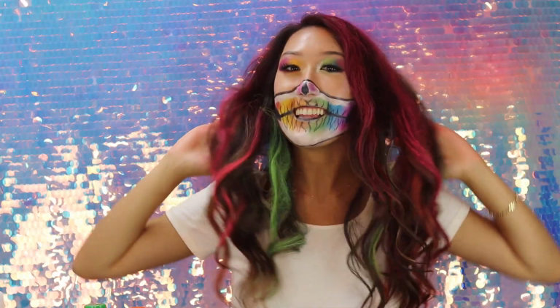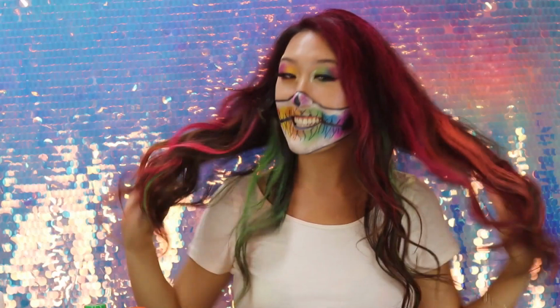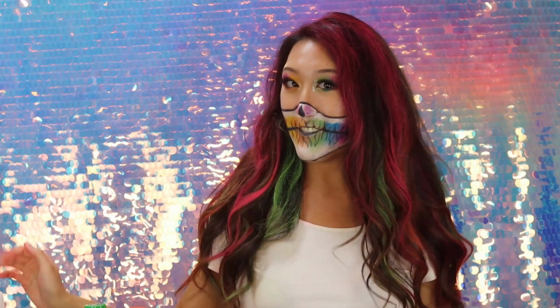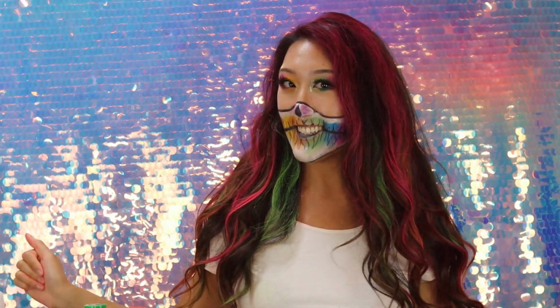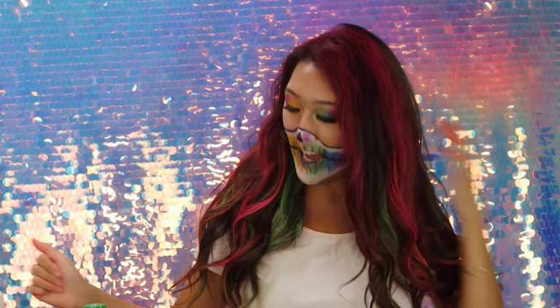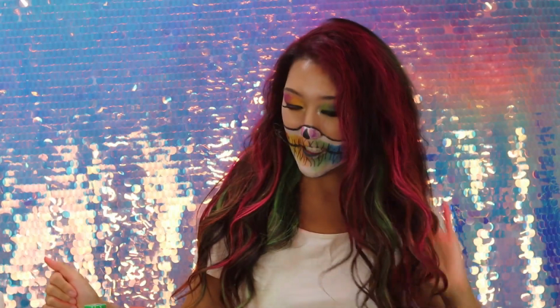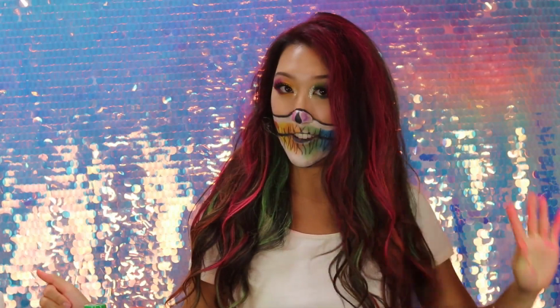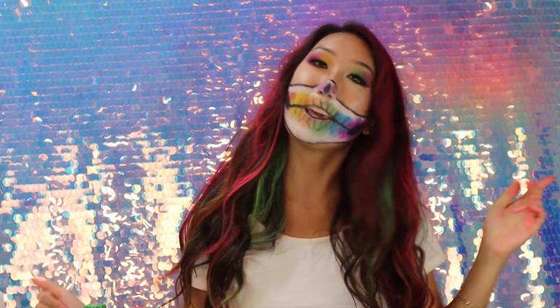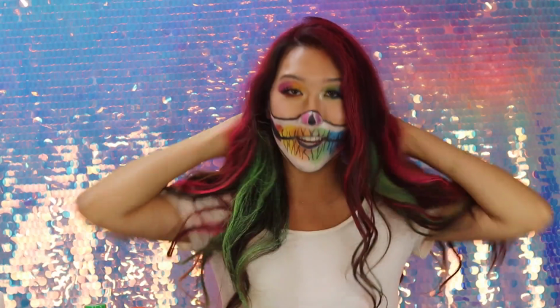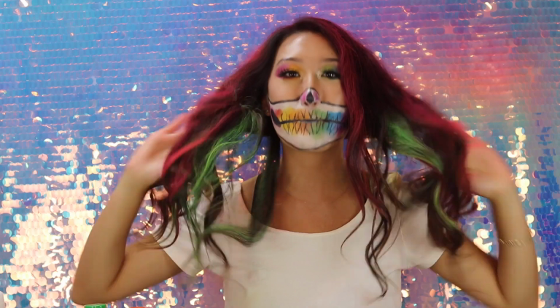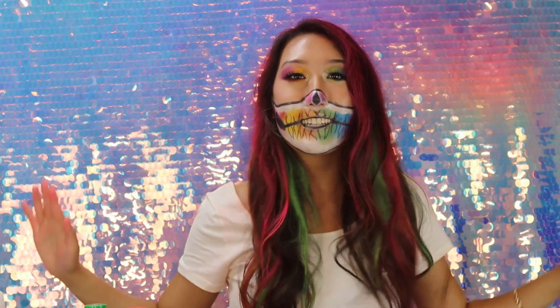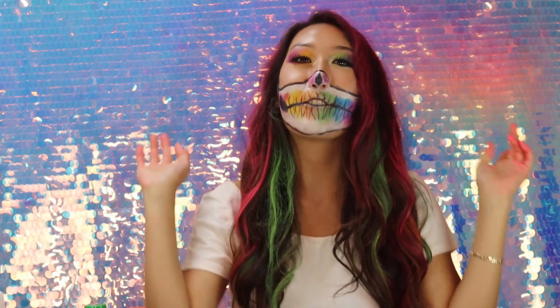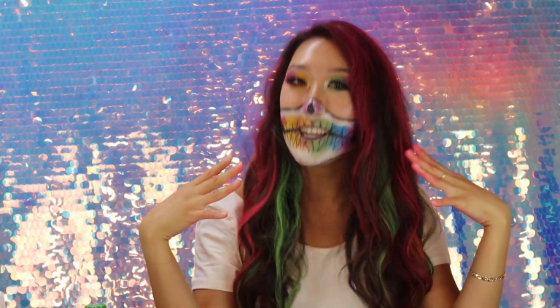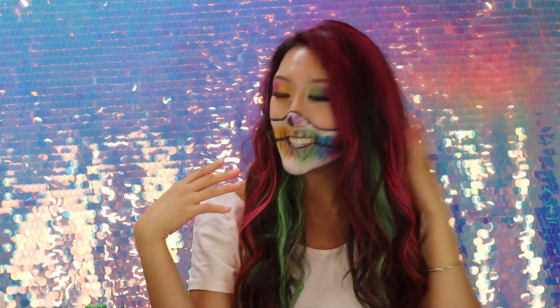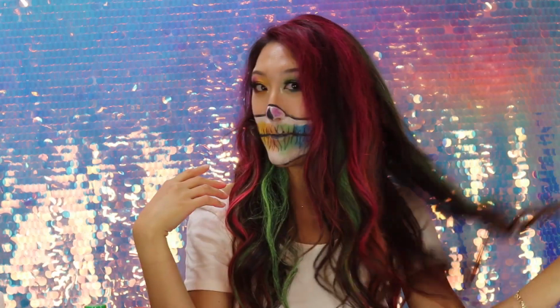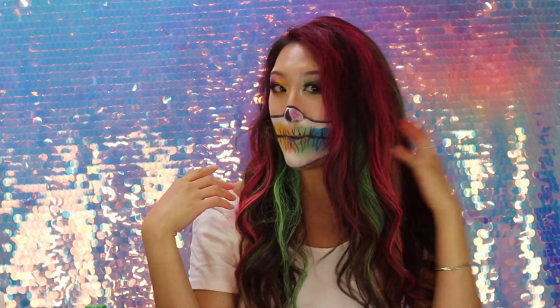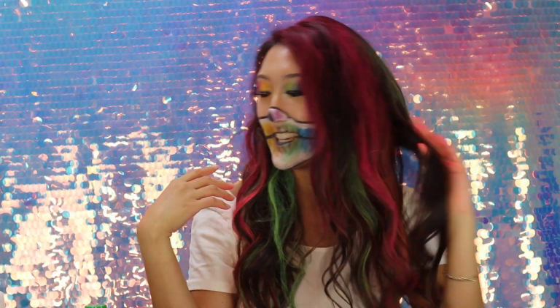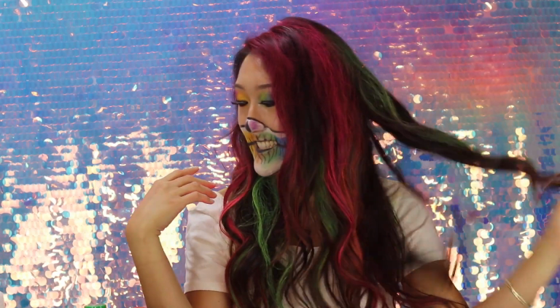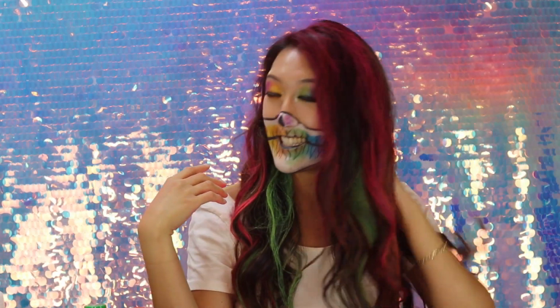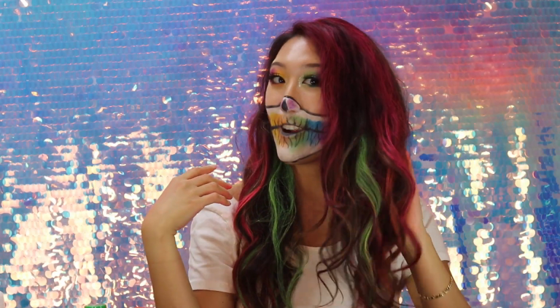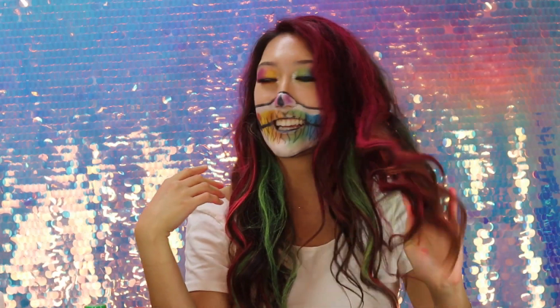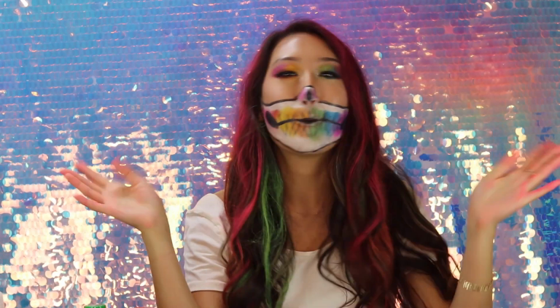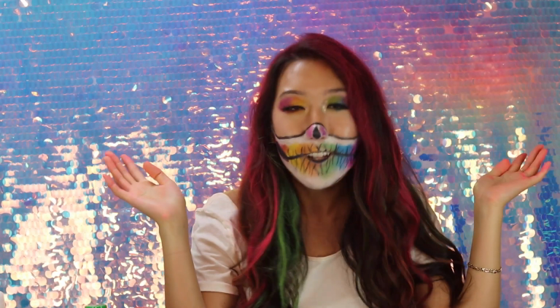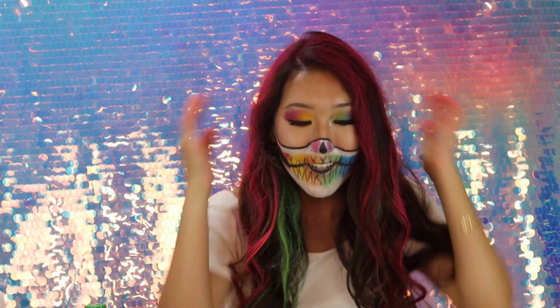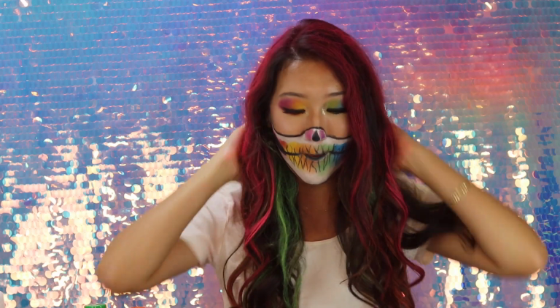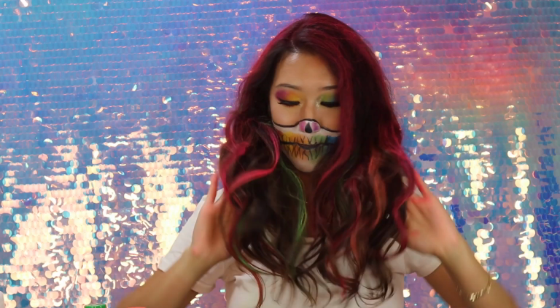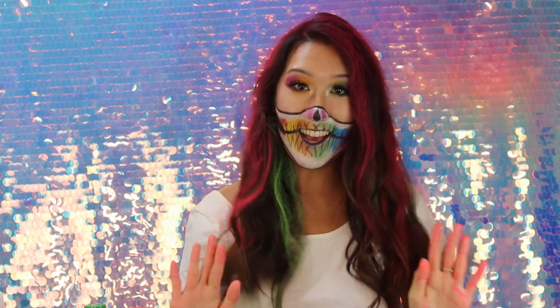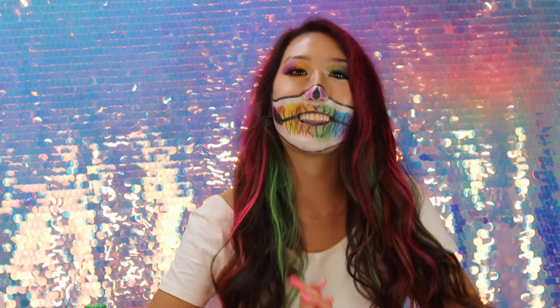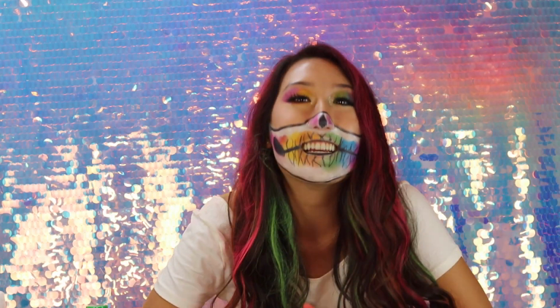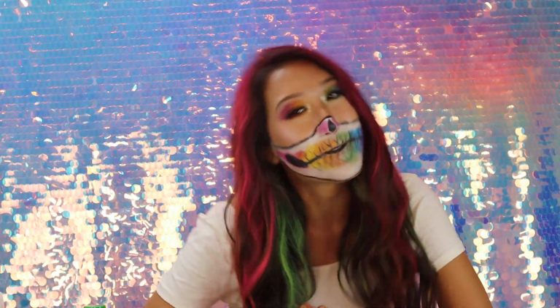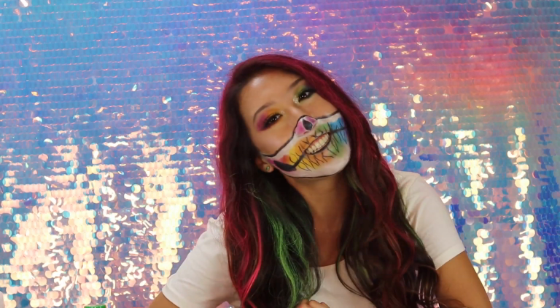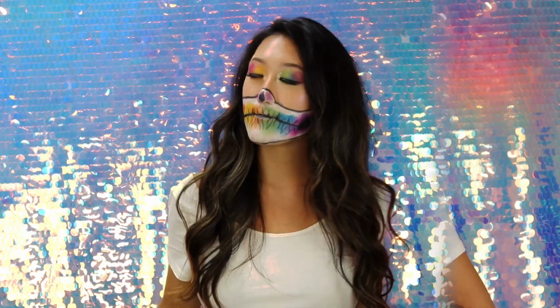So this is the final look. I went a little heavy on the pink but it's perfect for my makeup look. The best part is that it's temporary — I can just wash it all out. Thank you guys so much for watching.